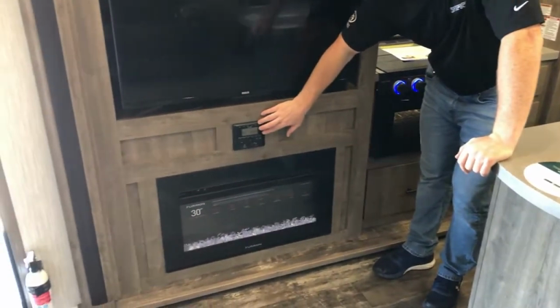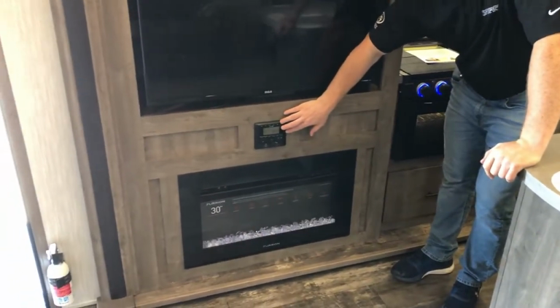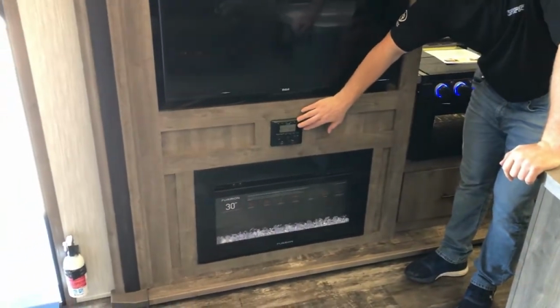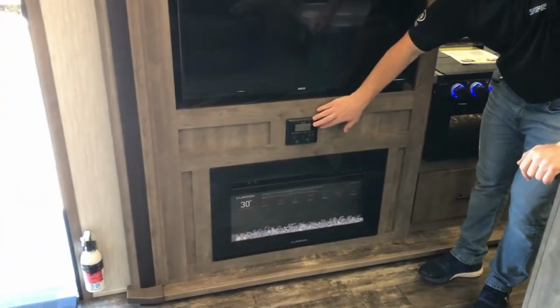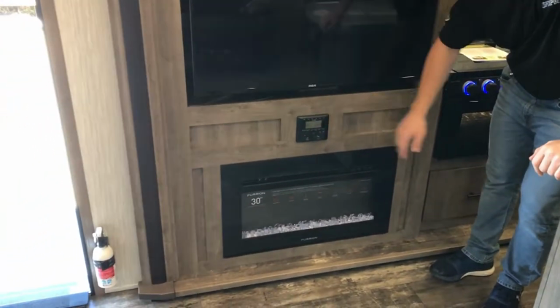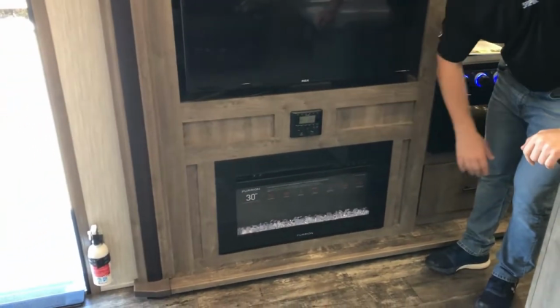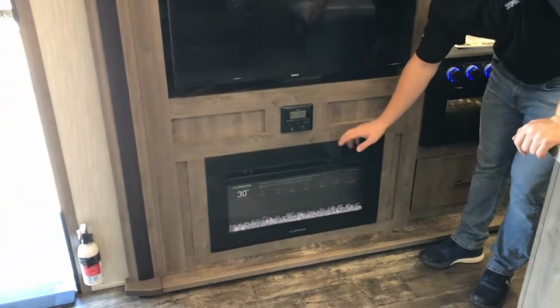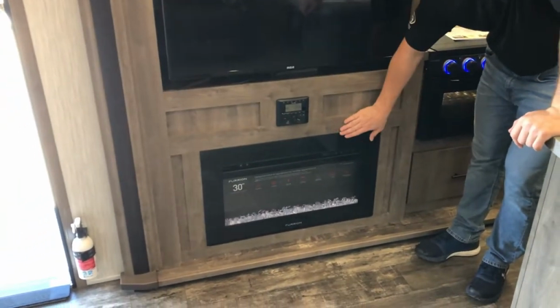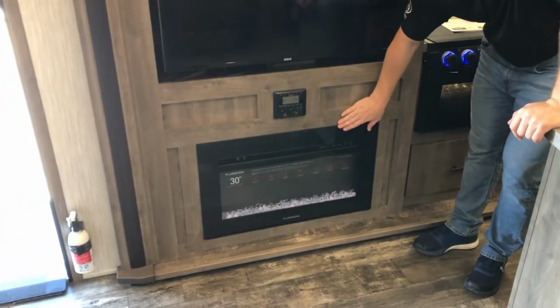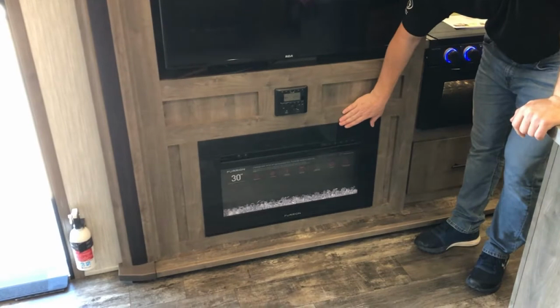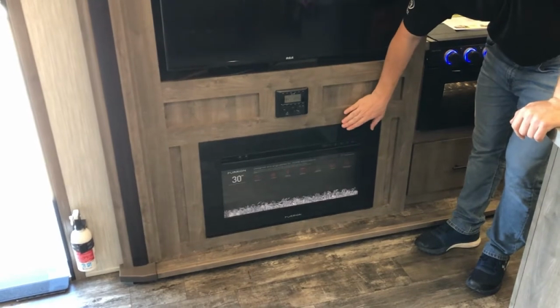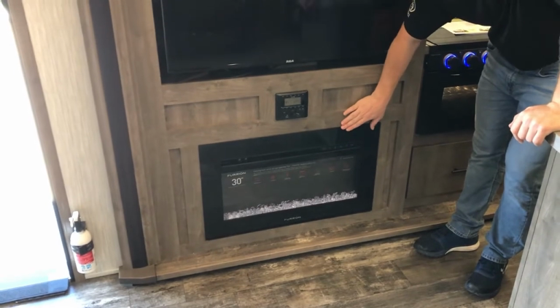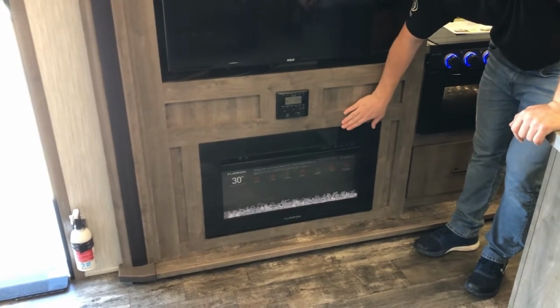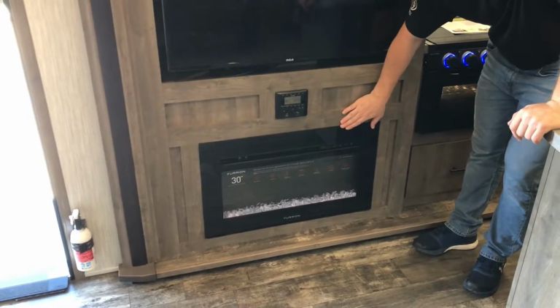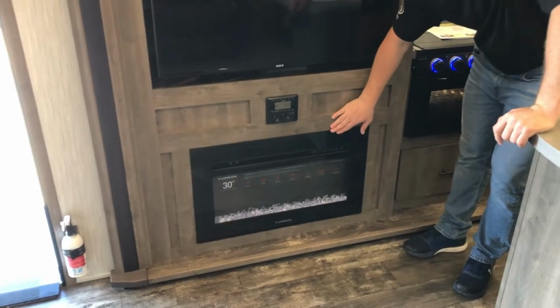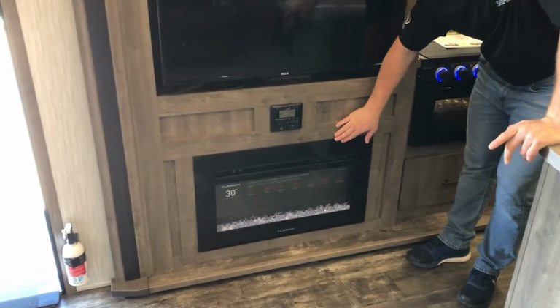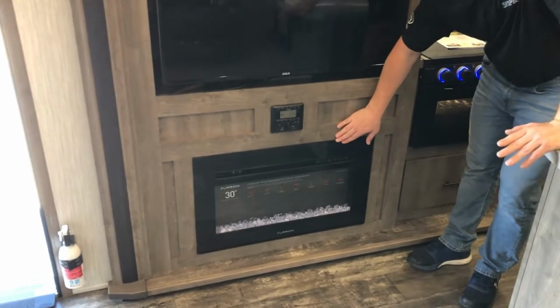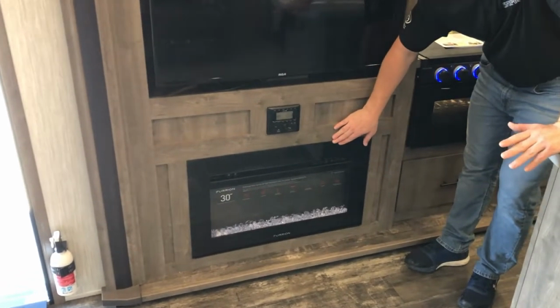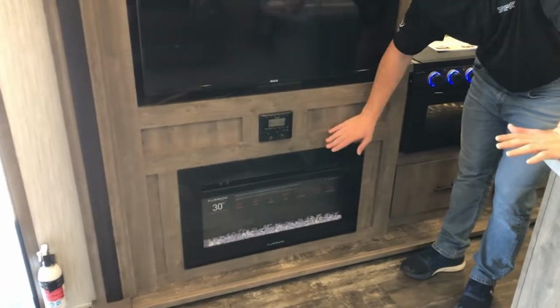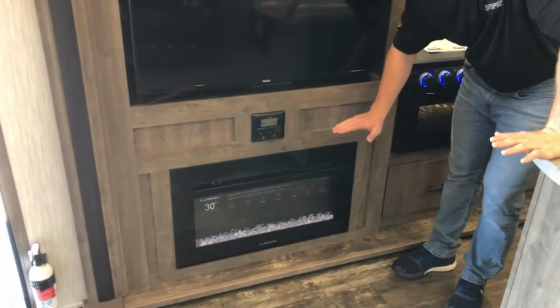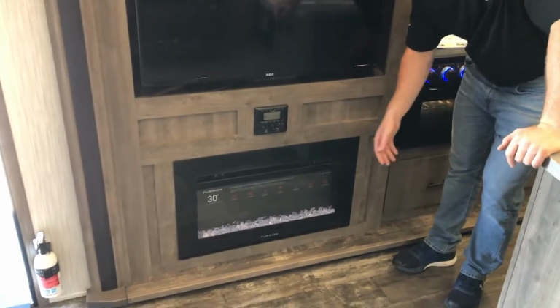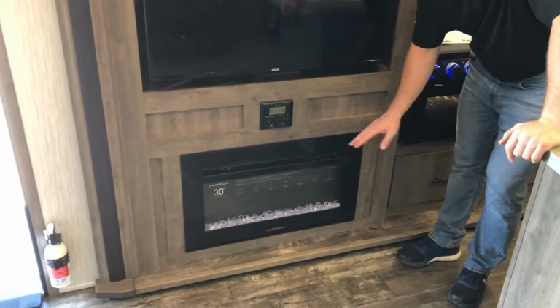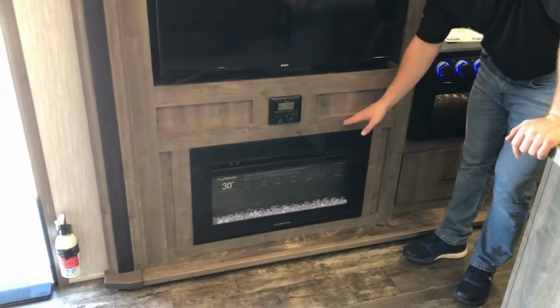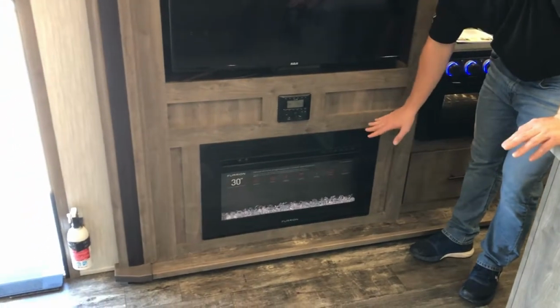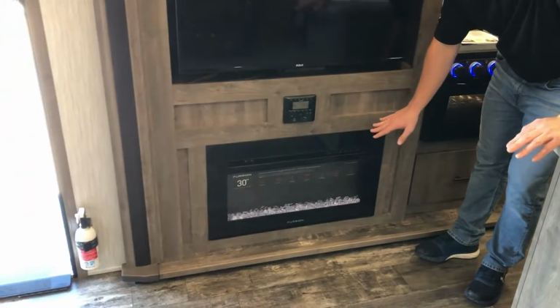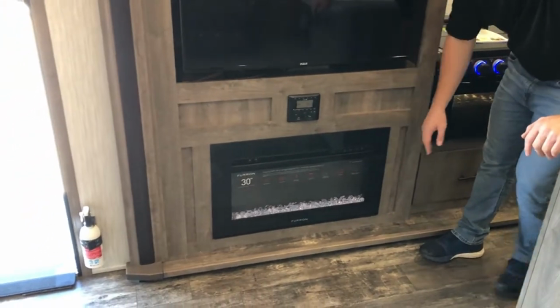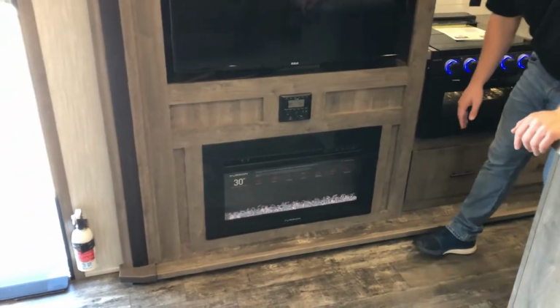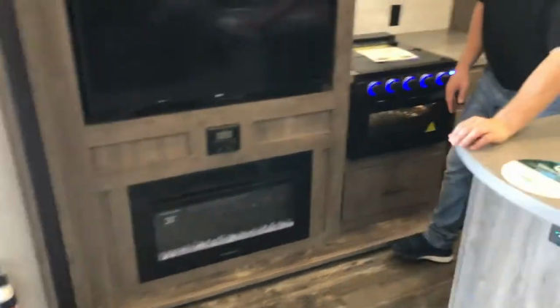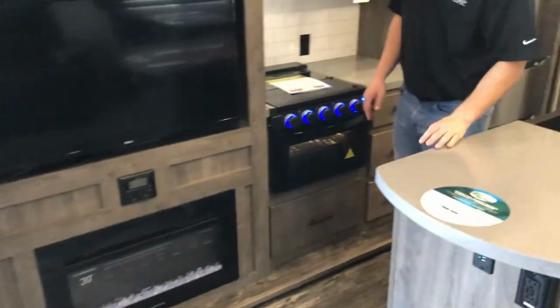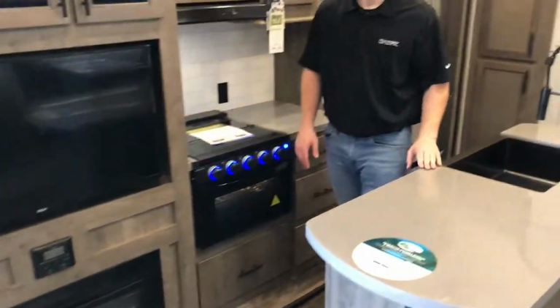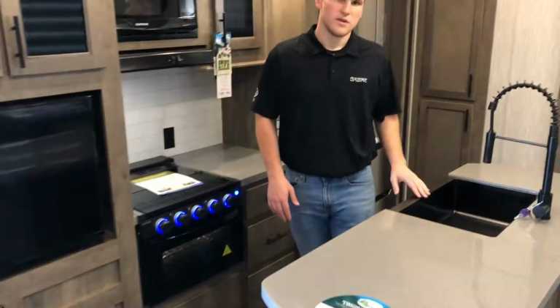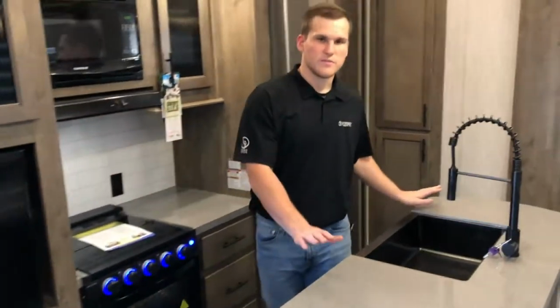Down below you have your Bluetooth and HDMI hookups for your radio, and you have the 5,000-watt electric fireplace. If you're already paying for electricity at the campground, you may as well use this rather than burning through your LP.